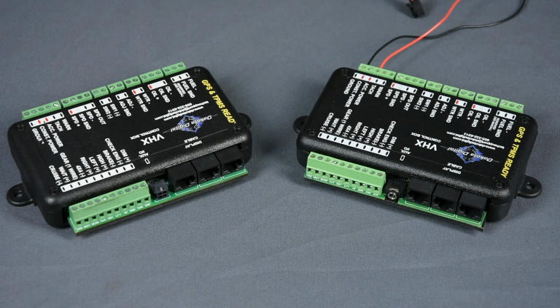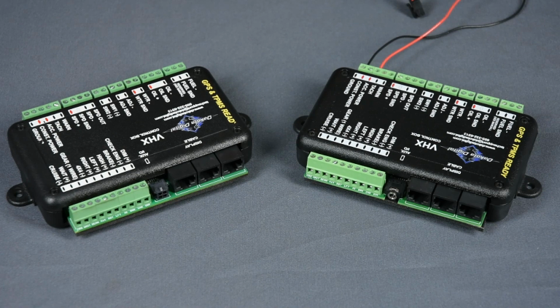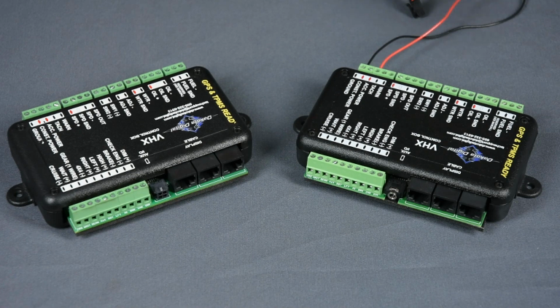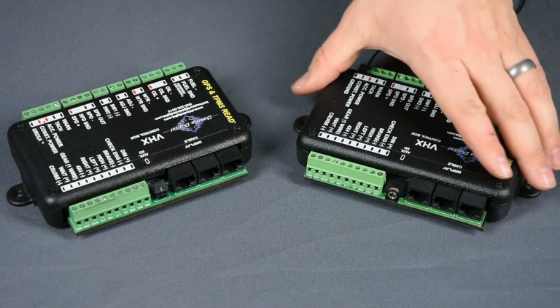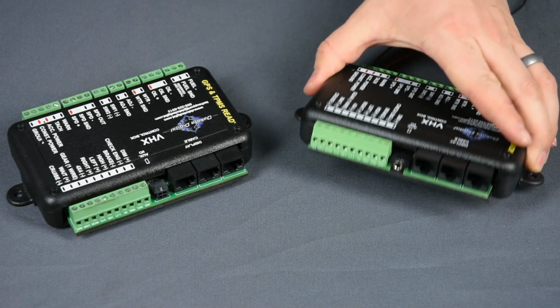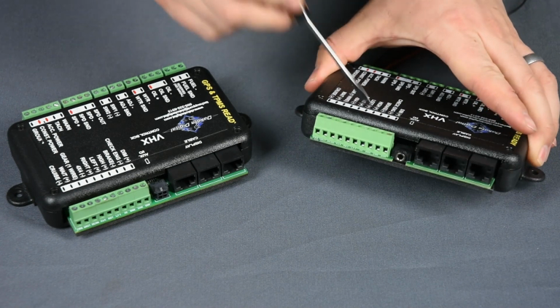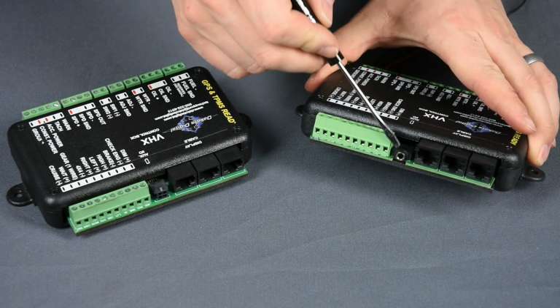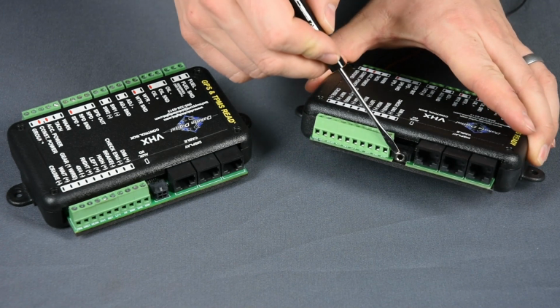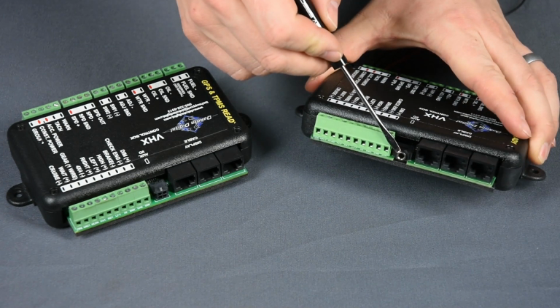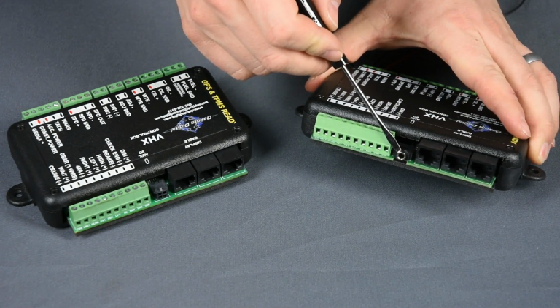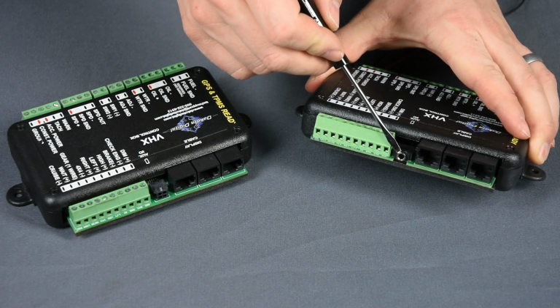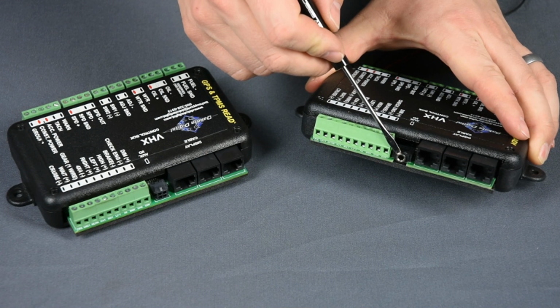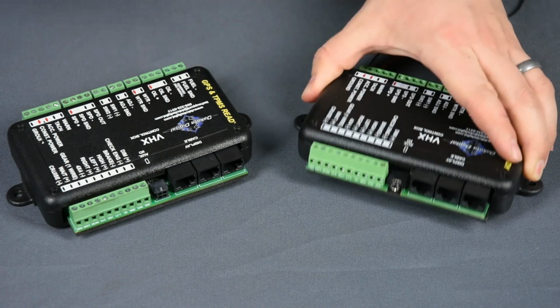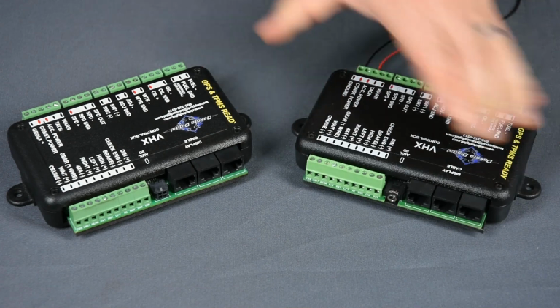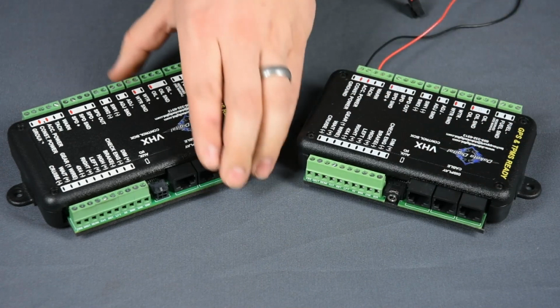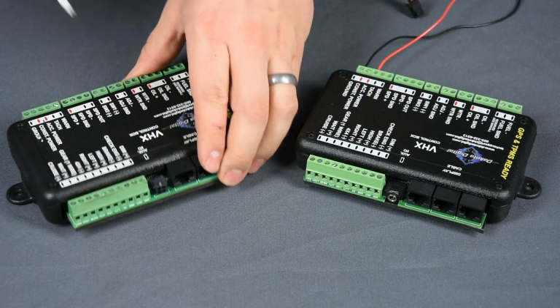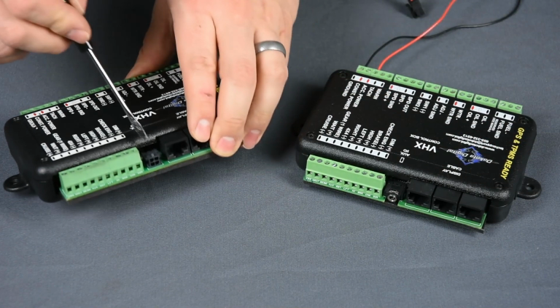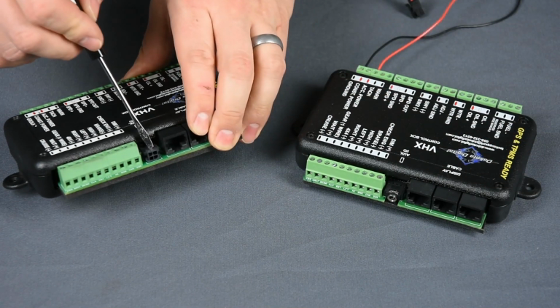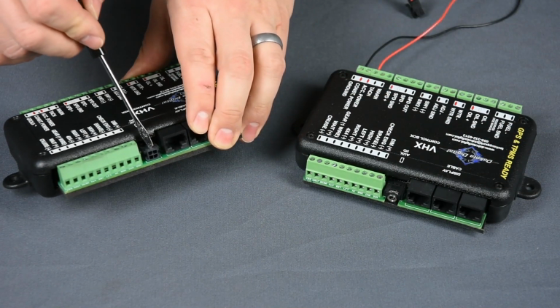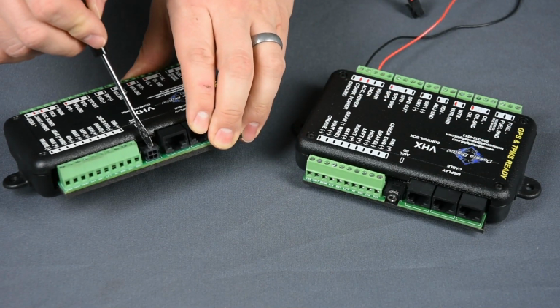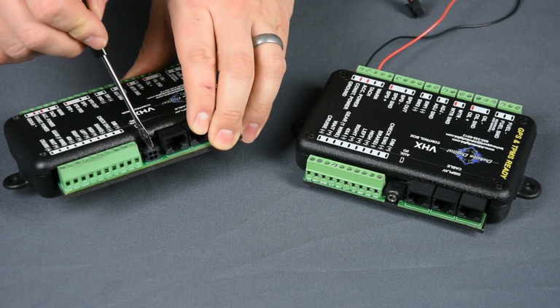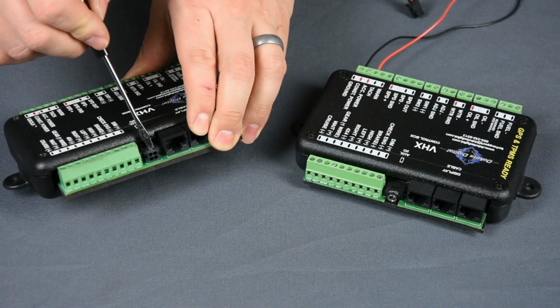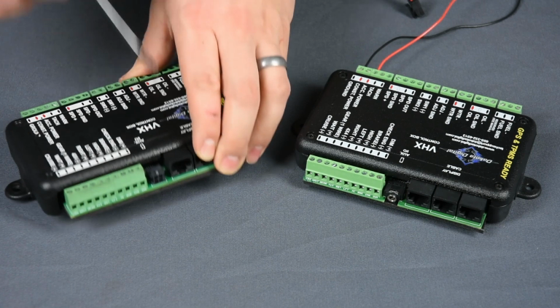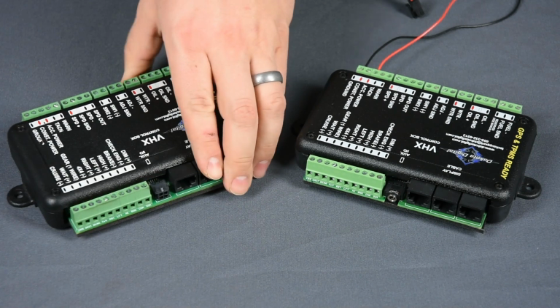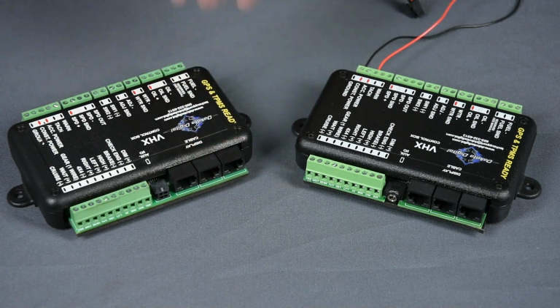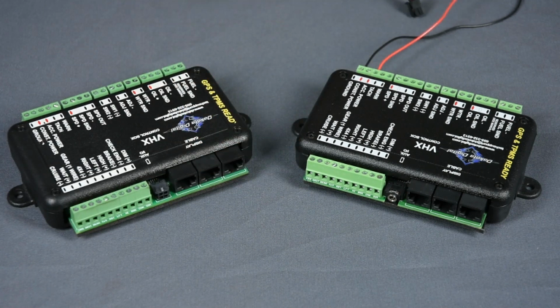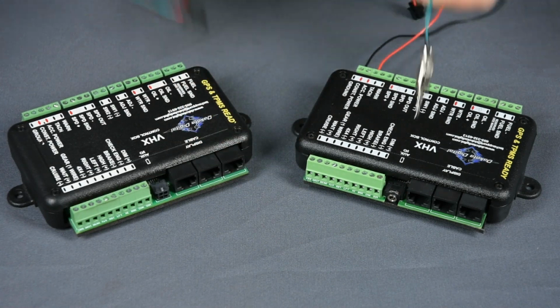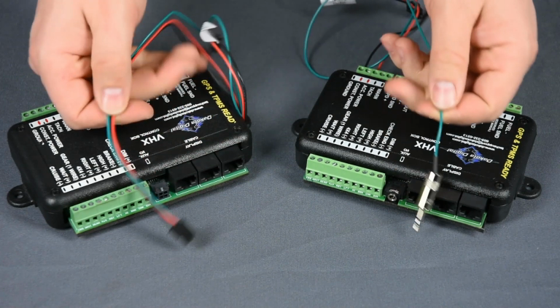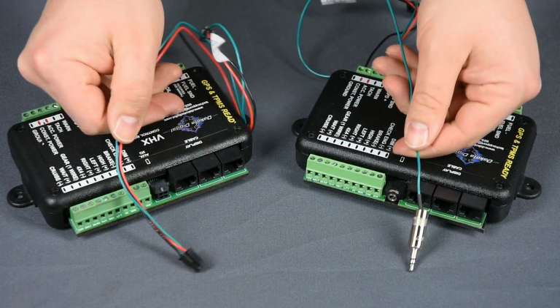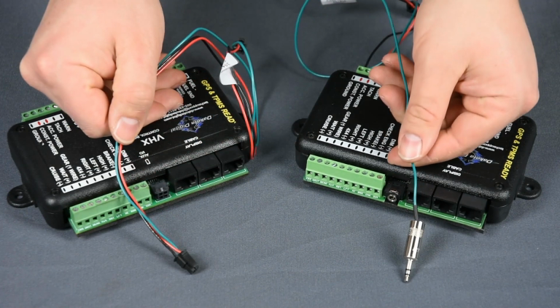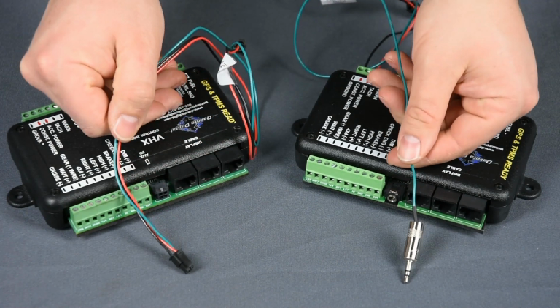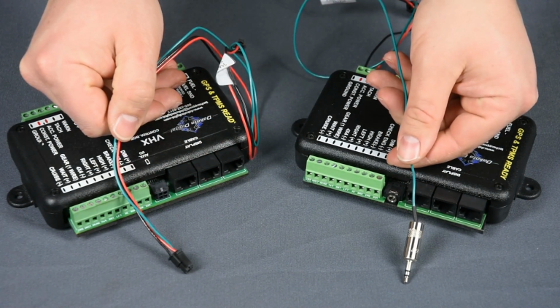Depending on the age of your instrument system and BIM units, you may have a round 3.5mm jack, not unlike that of a set of headphones, or newer systems use a 4-pin square connector. We have adapter harnesses to plug any into either, so you can always expand.